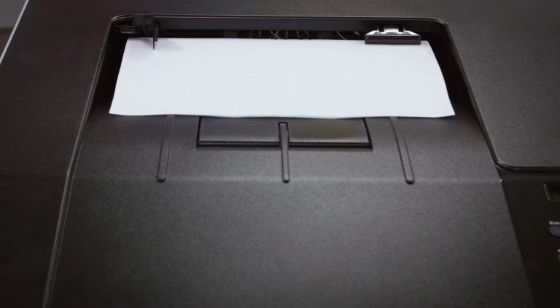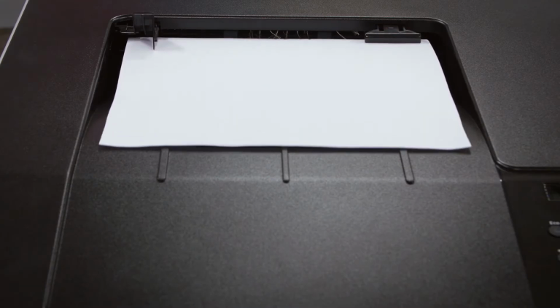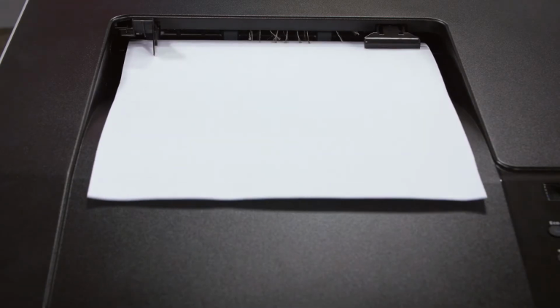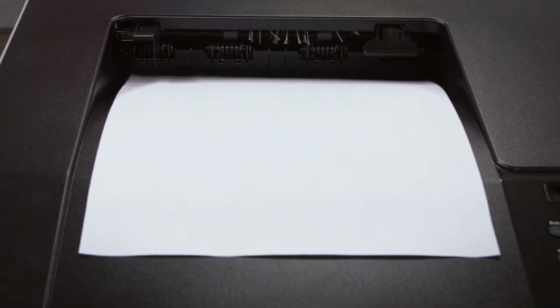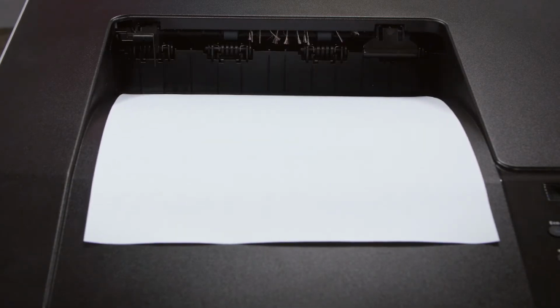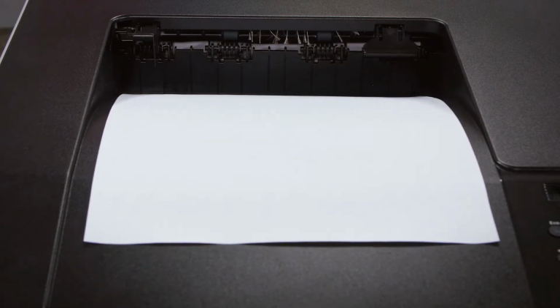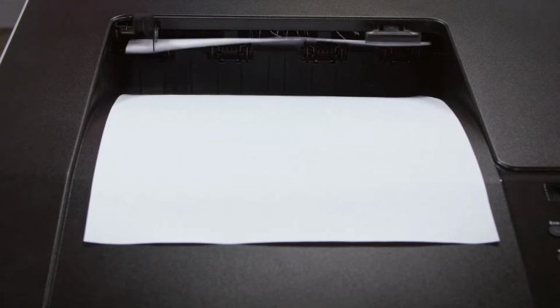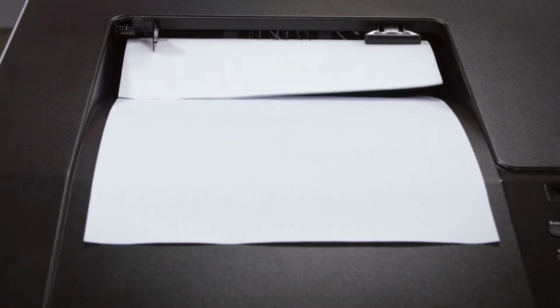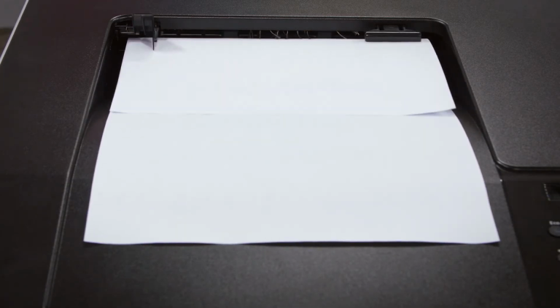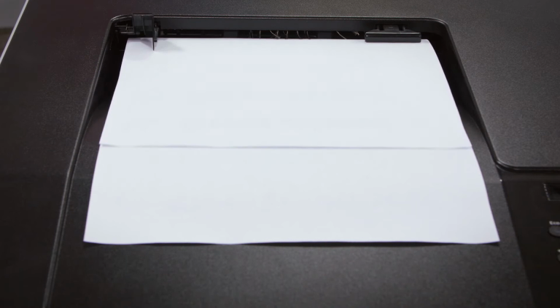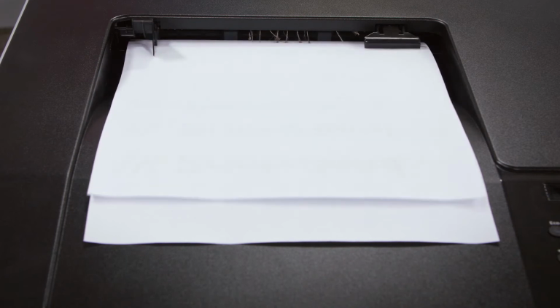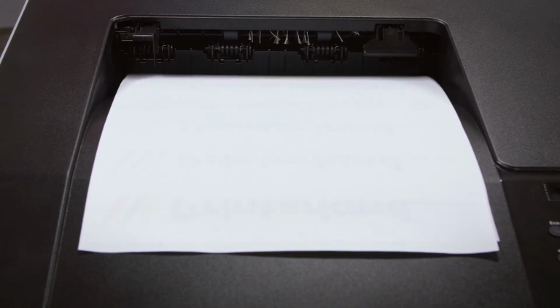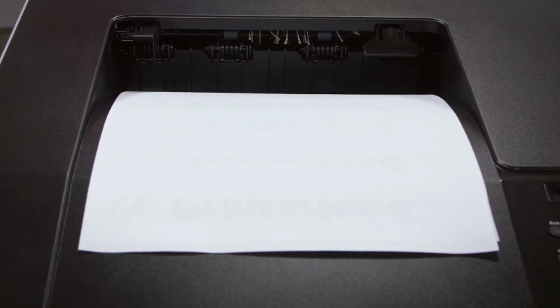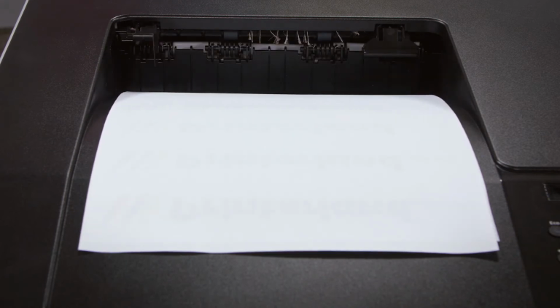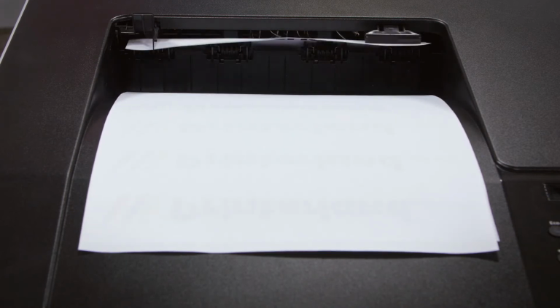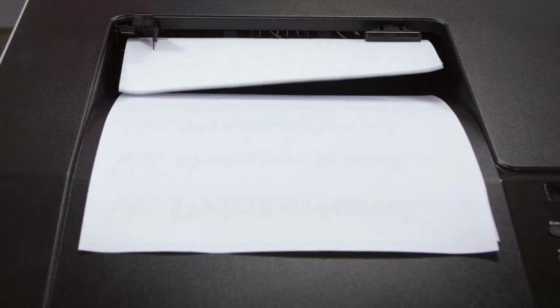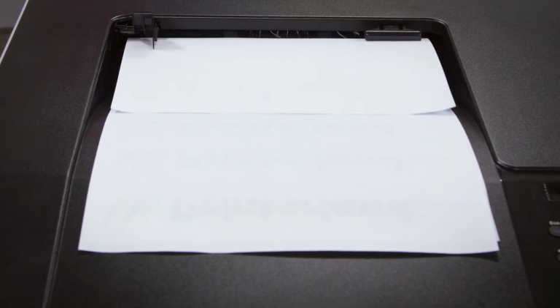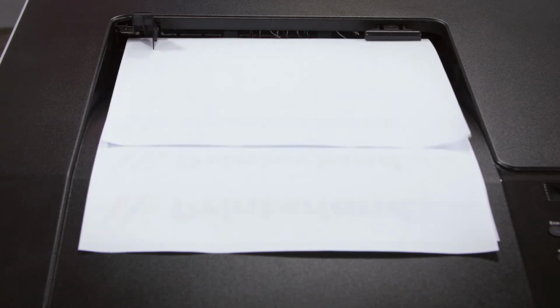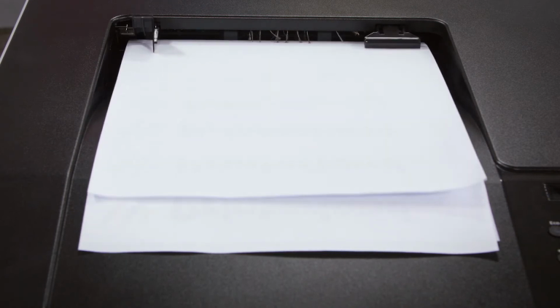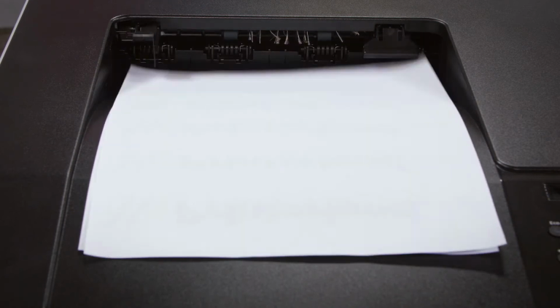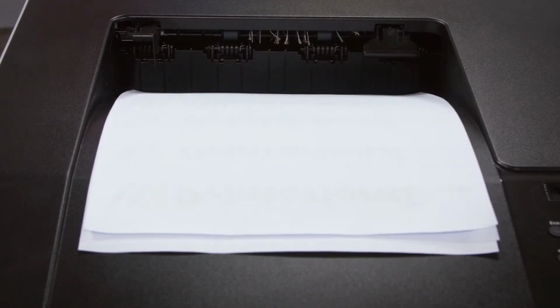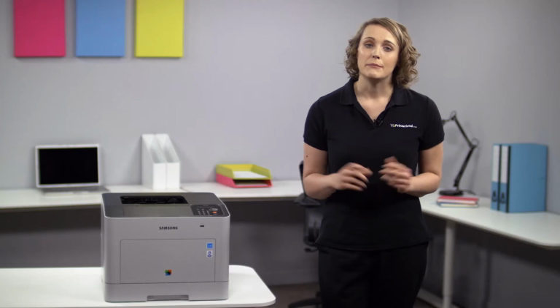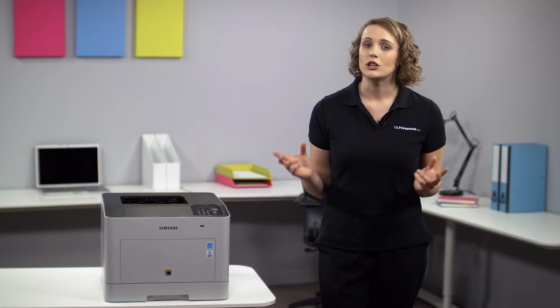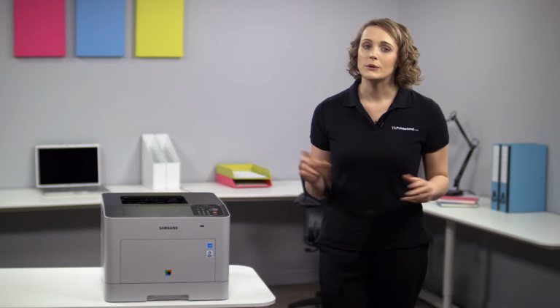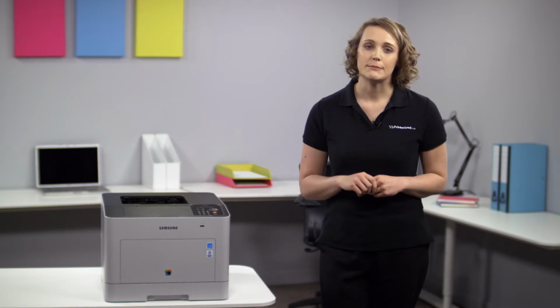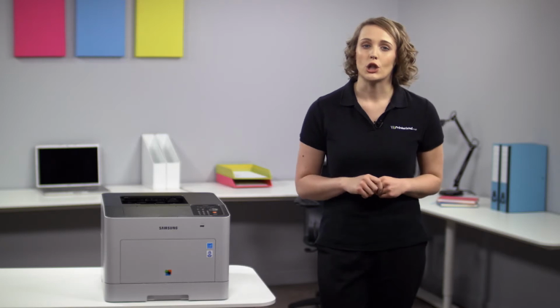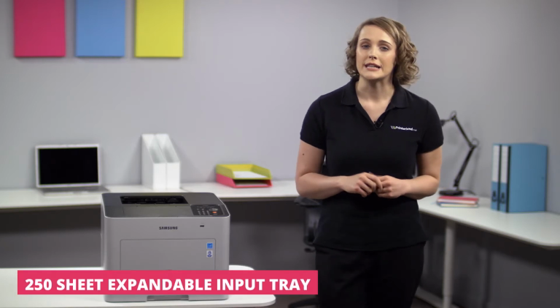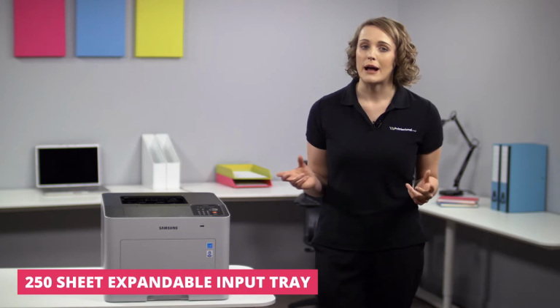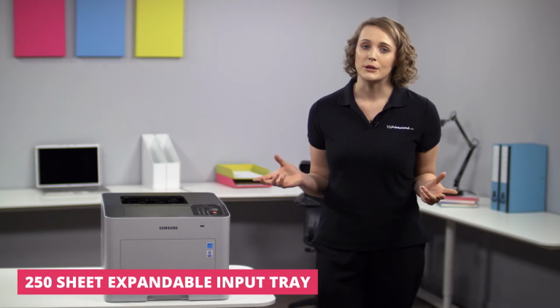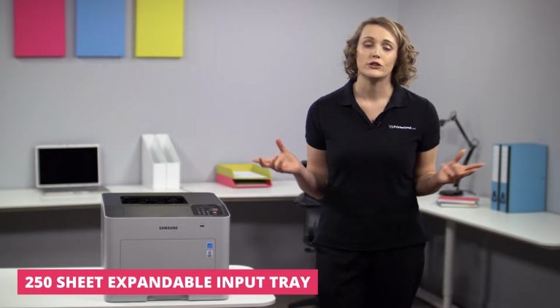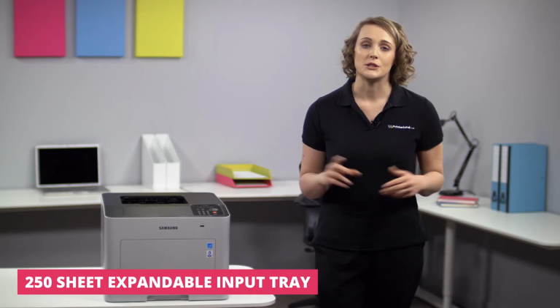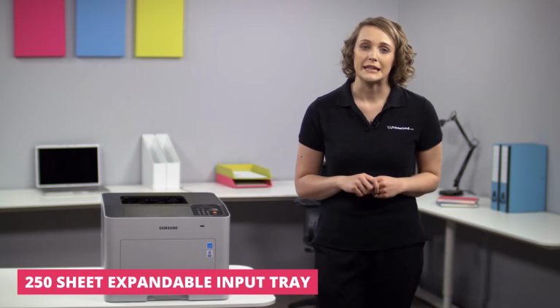With print speeds of up to 24 pages per minute in both colour and mono, the CLP680ND offers excellent performance meaning that you don't need to spend as long waiting around at the printer for jobs to complete.